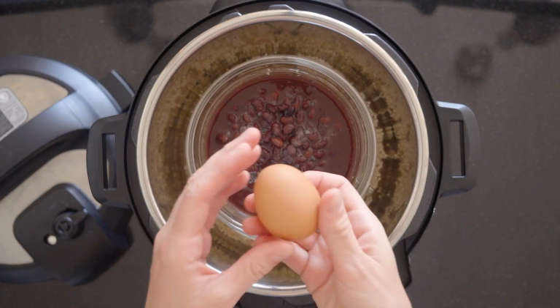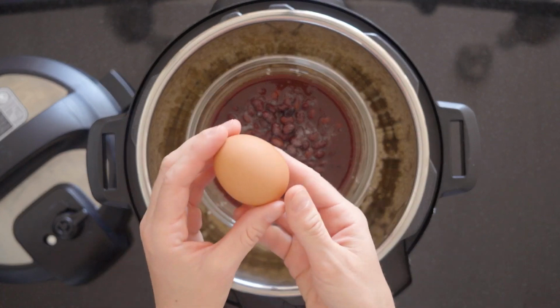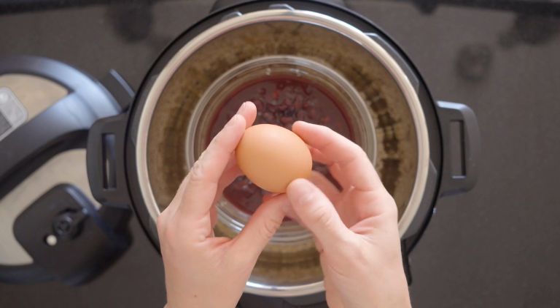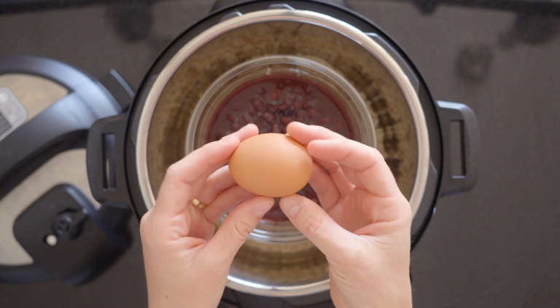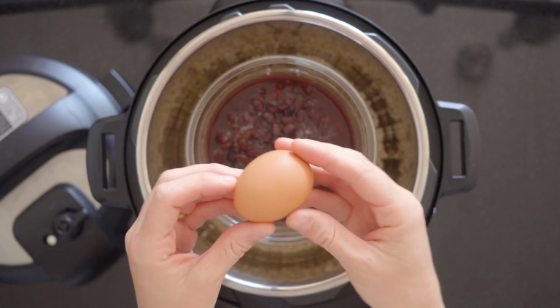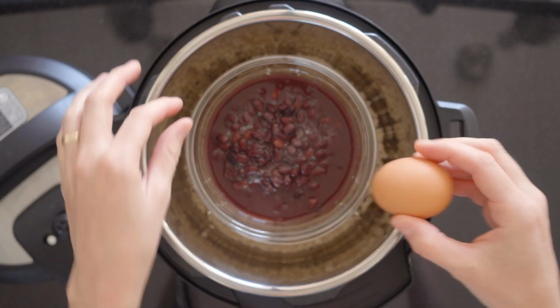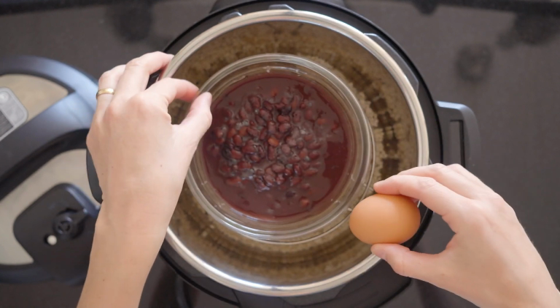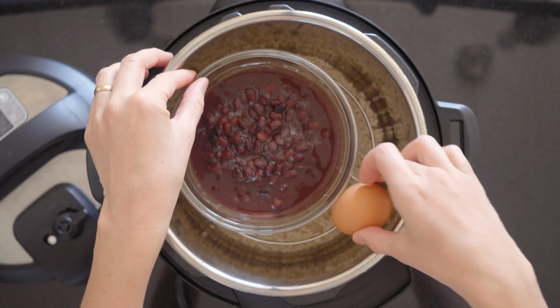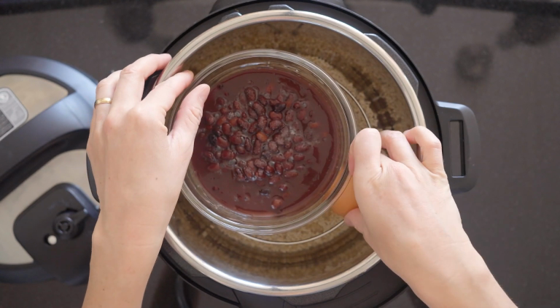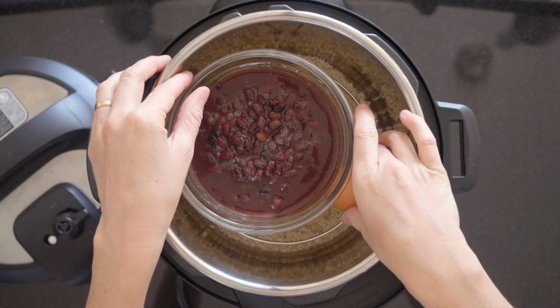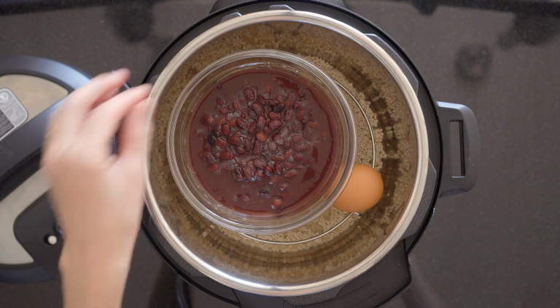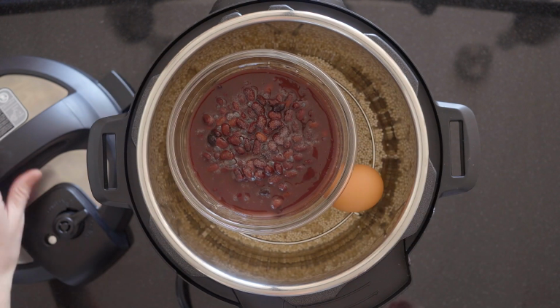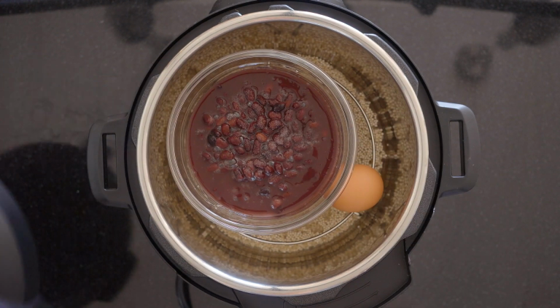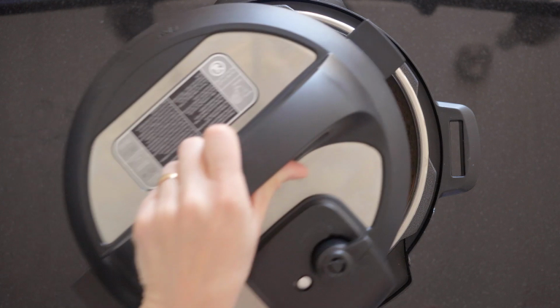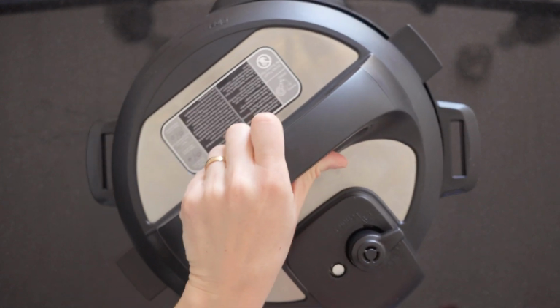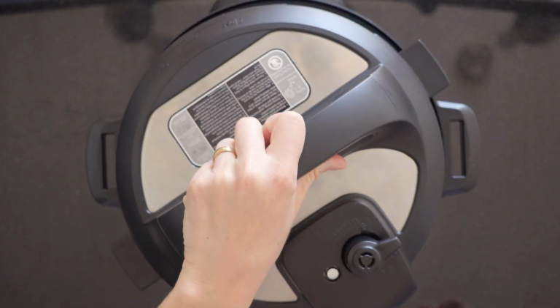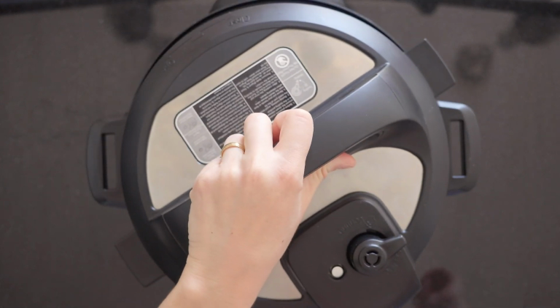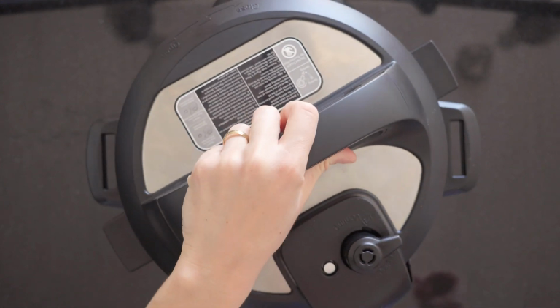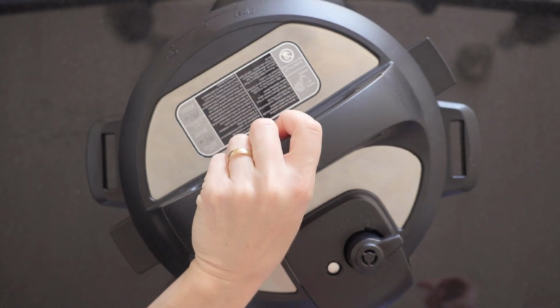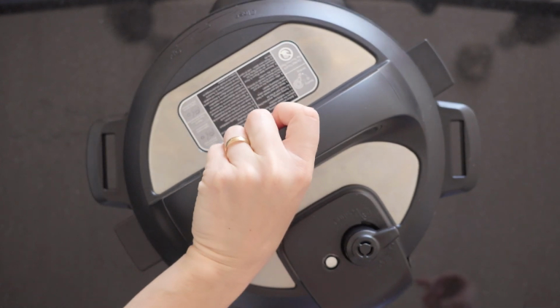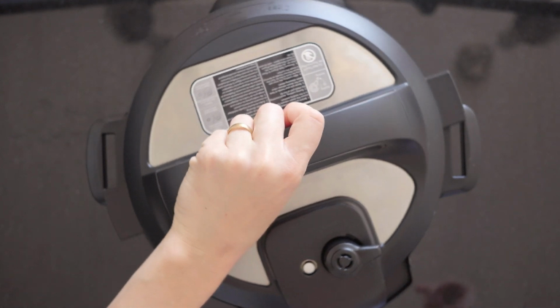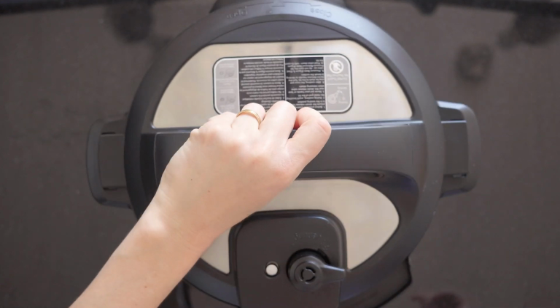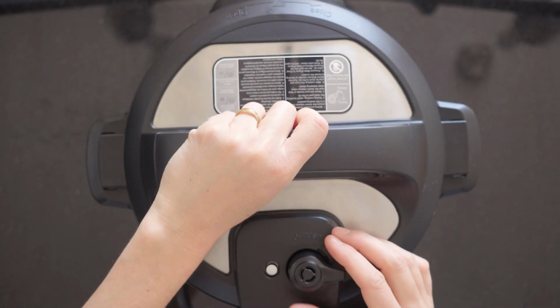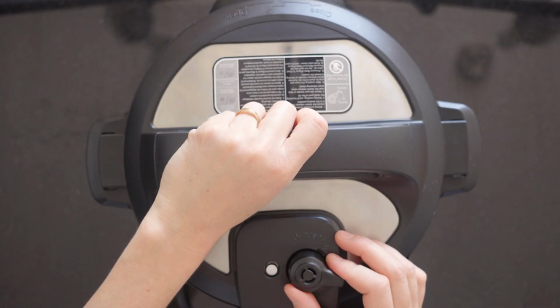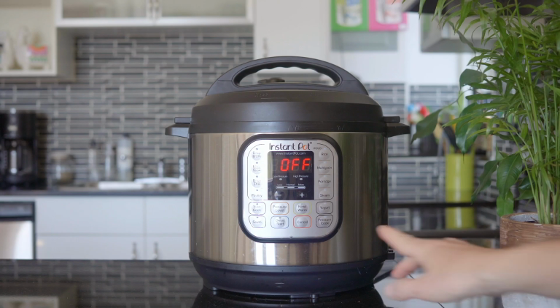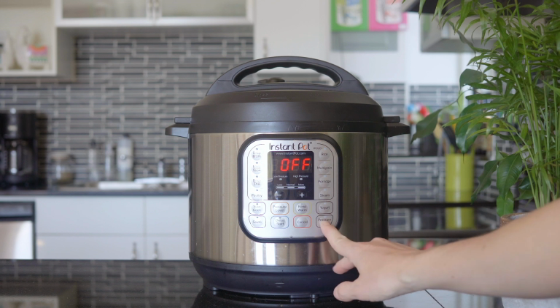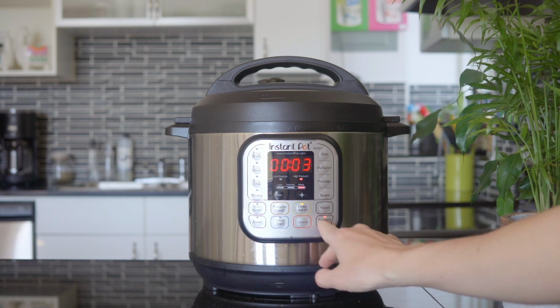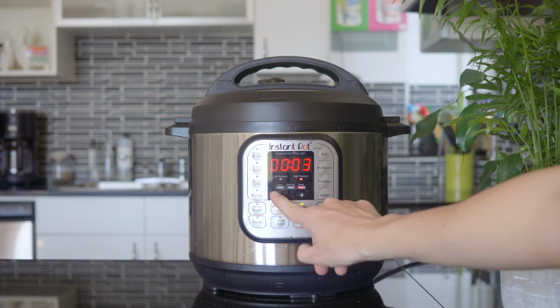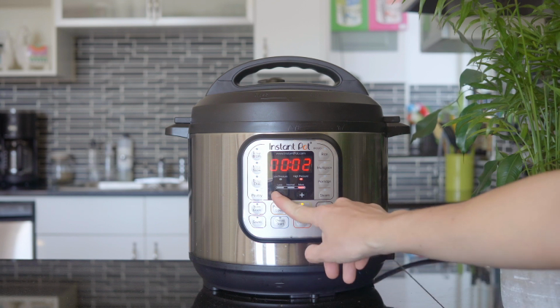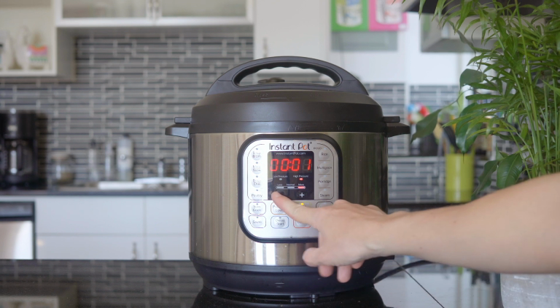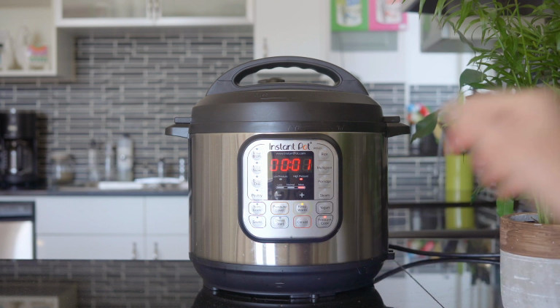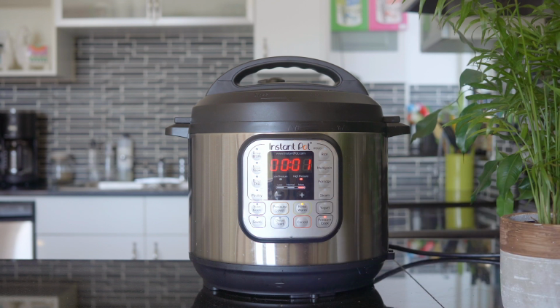You can also add a fridge-cooled egg to the pot to hard boil if you like your breakfast bowl with hard-boiled egg instead of fried egg. Now put on the lid, turn the valve to the sealing position, and set the pressure cooker to one minute on high pressure.